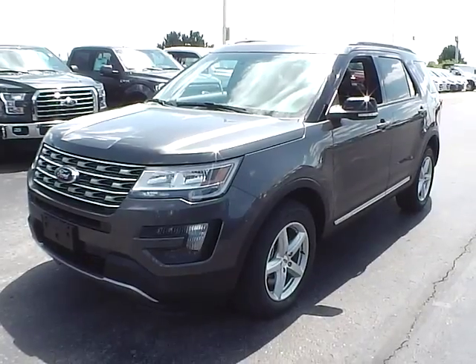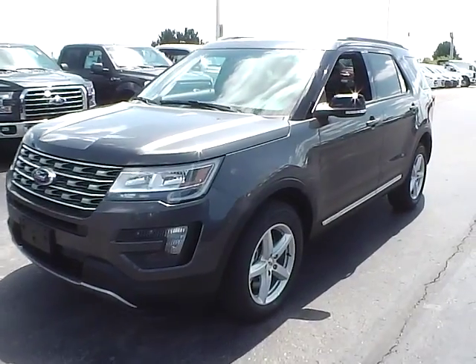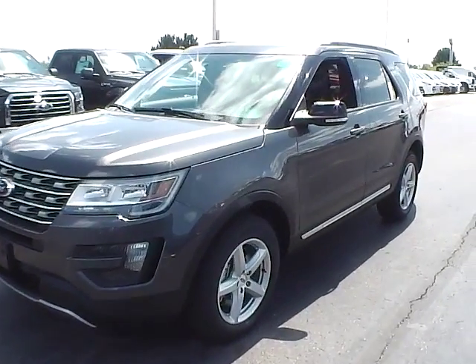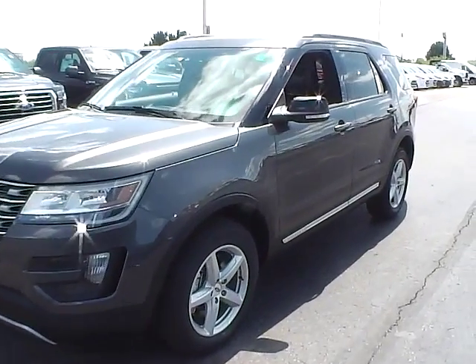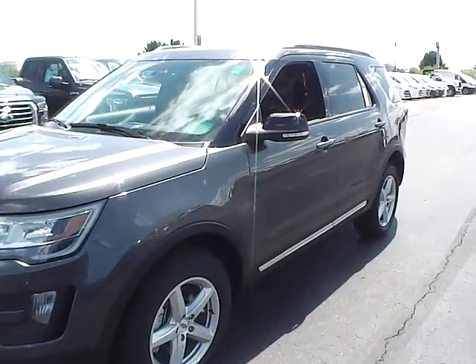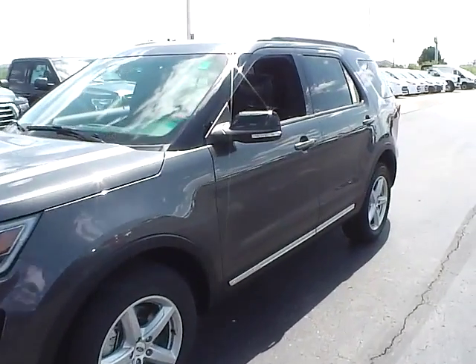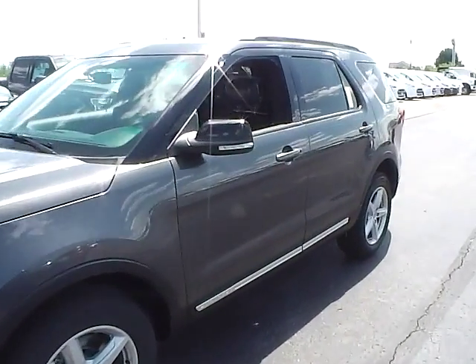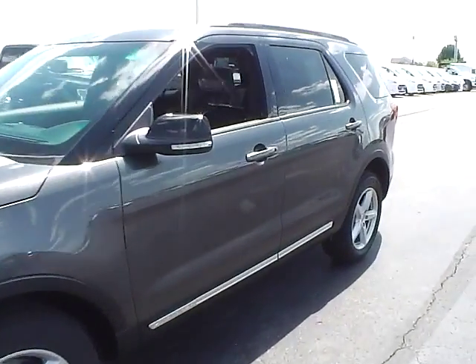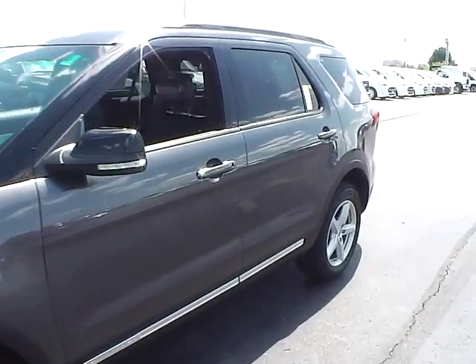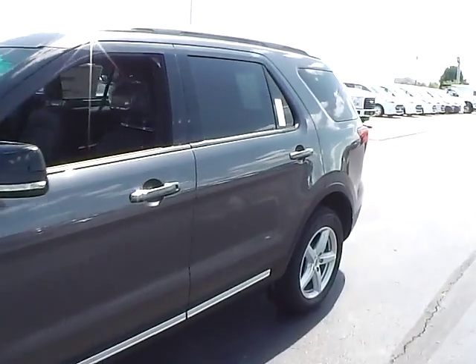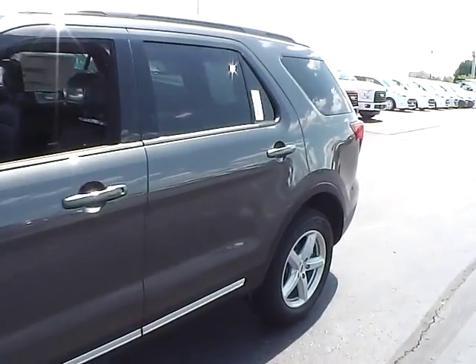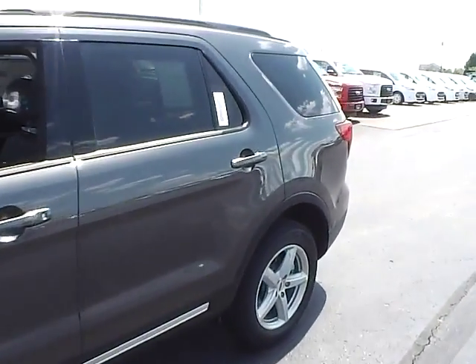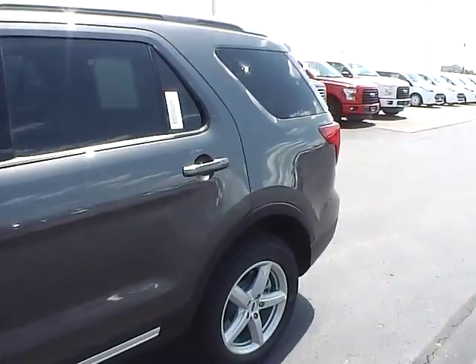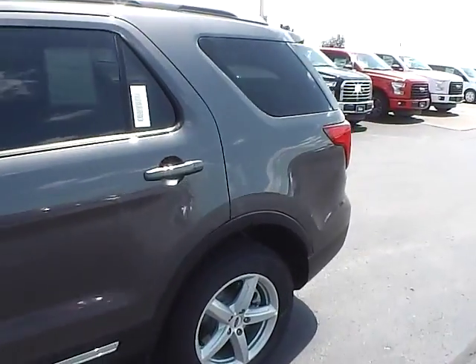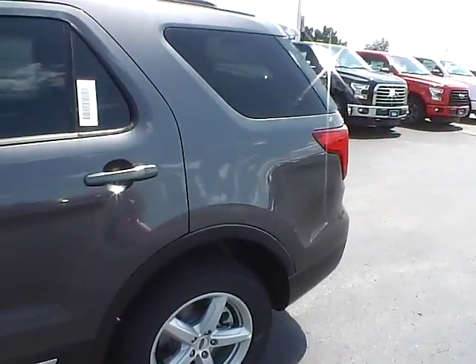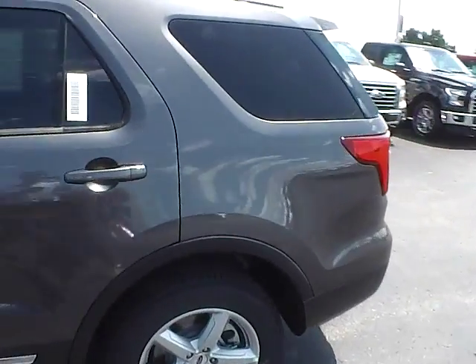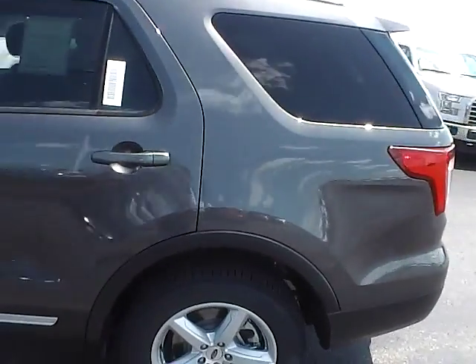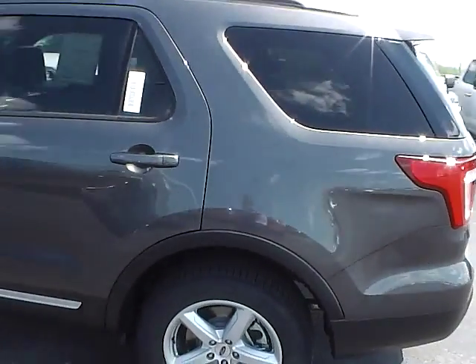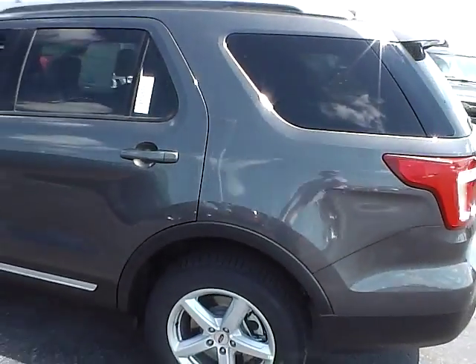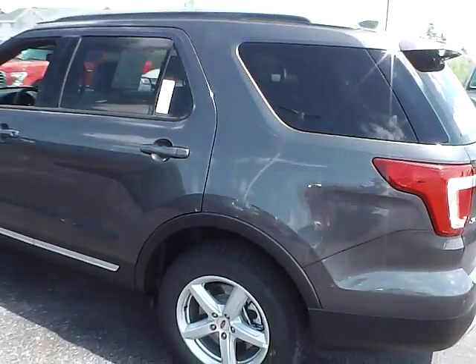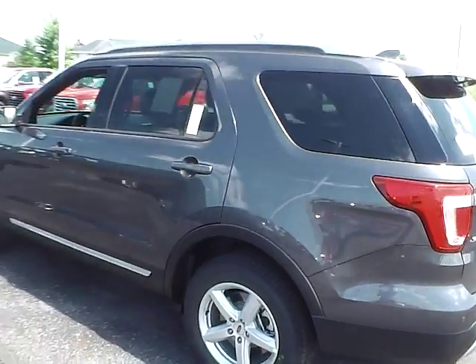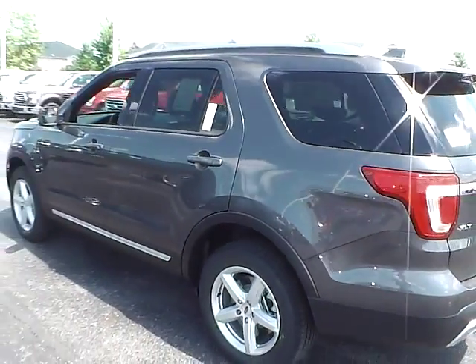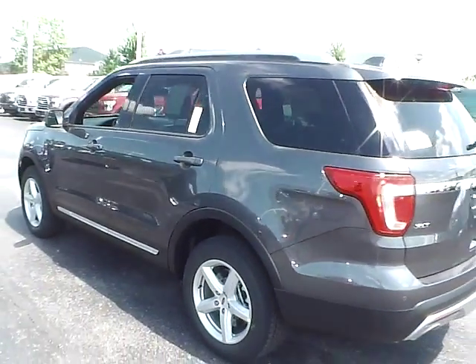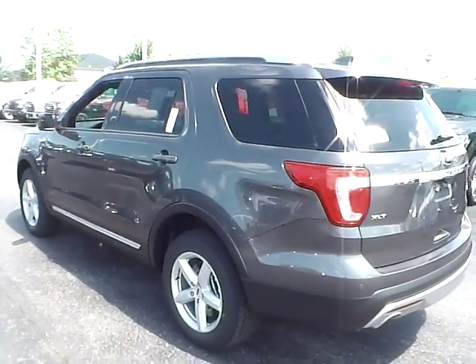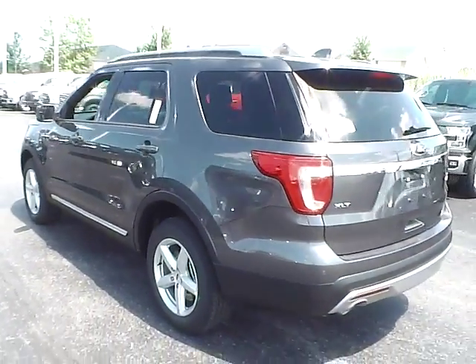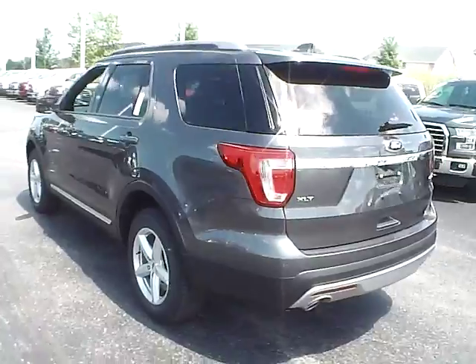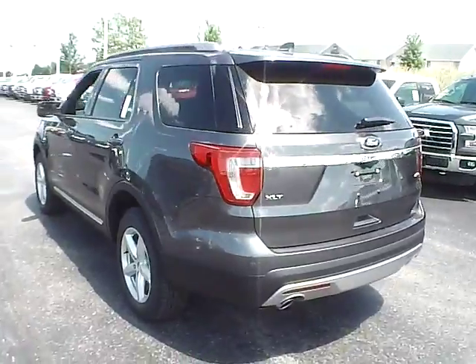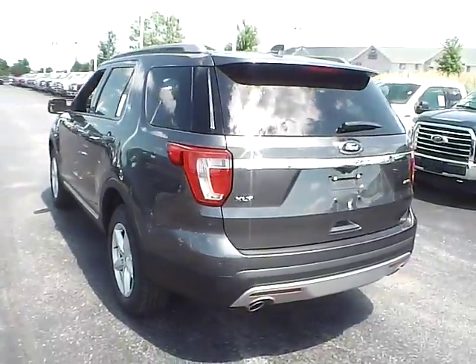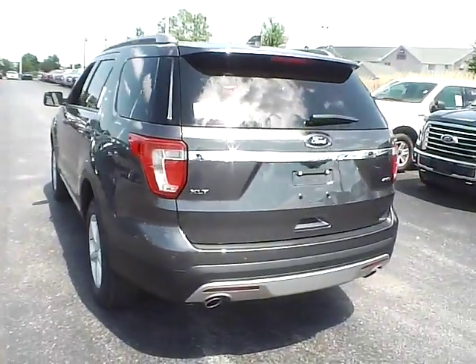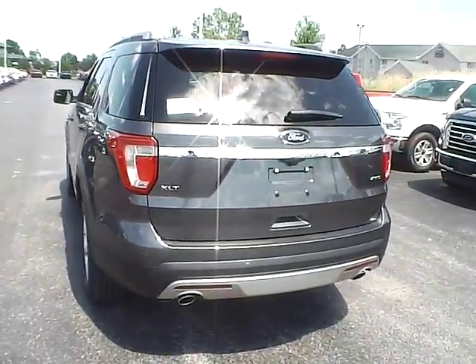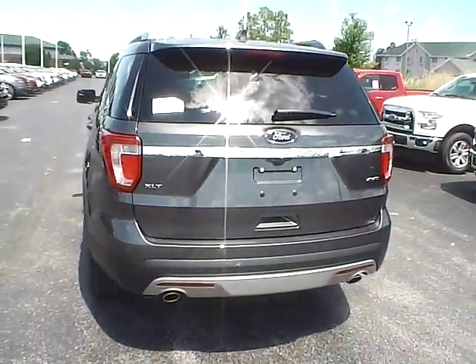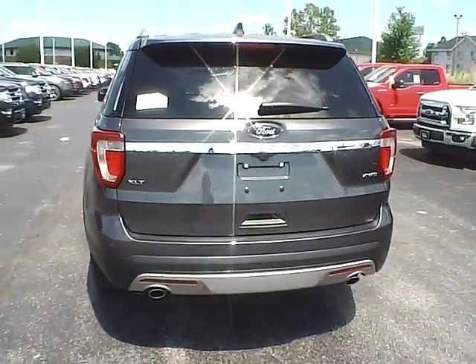Today we've got a 2016 Ford Explorer XLT with 4-wheel drive, magnetic exterior and an ebony black interior, 3.5-liter 6-cylinder engine with an automatic transmission.